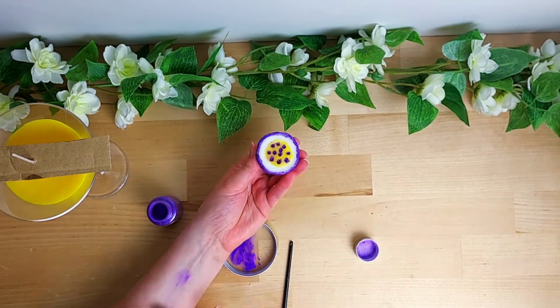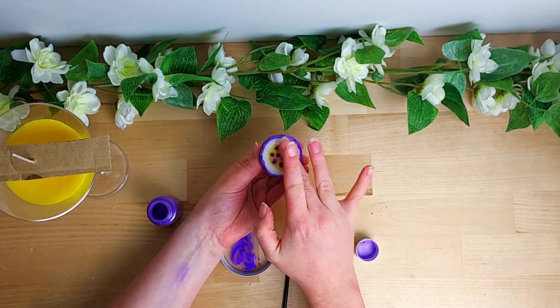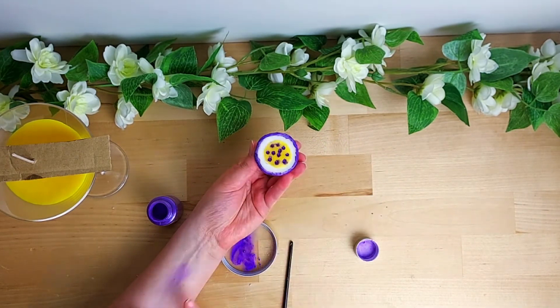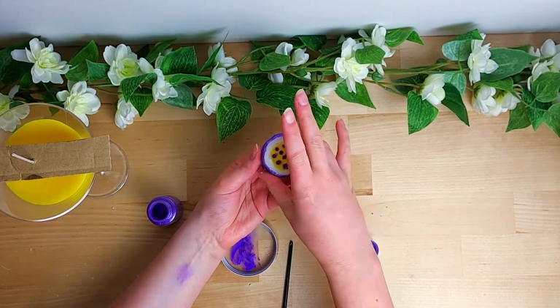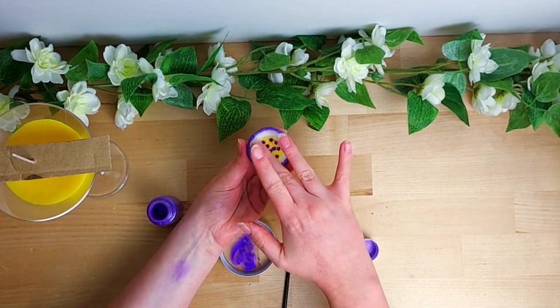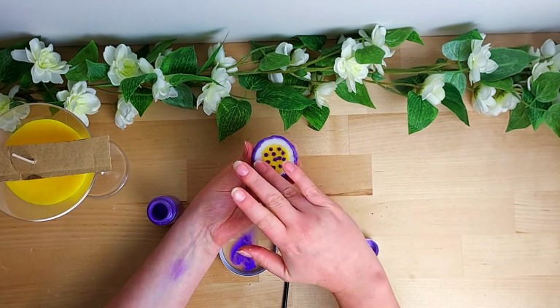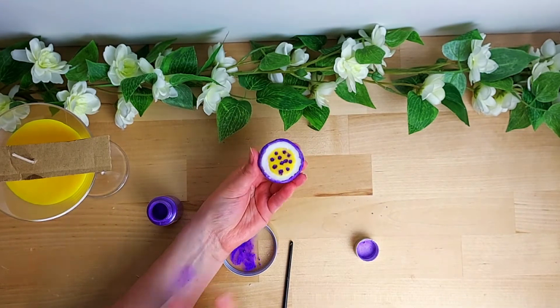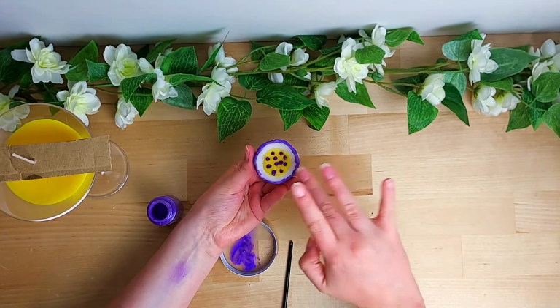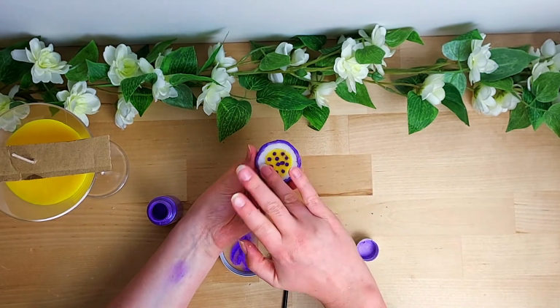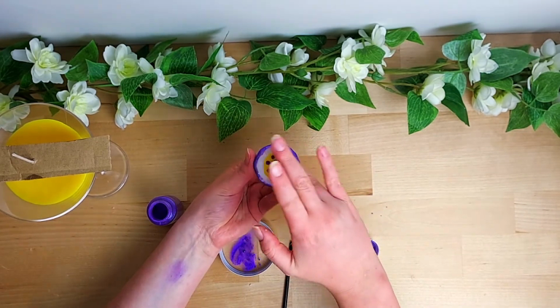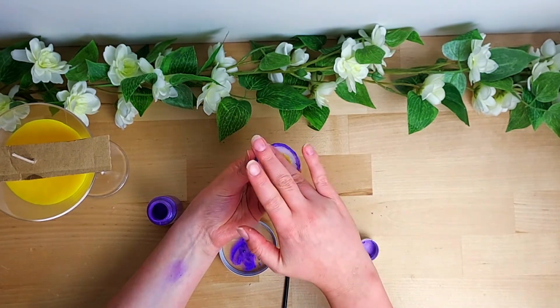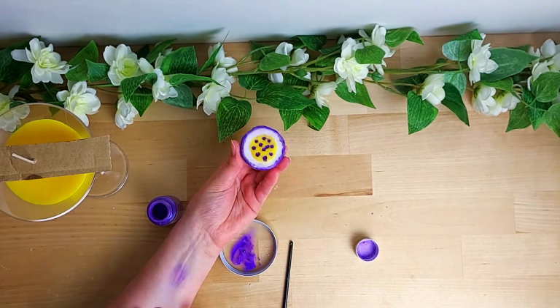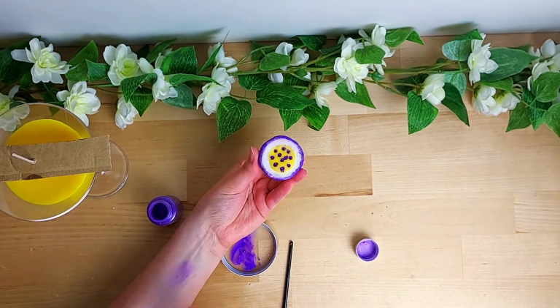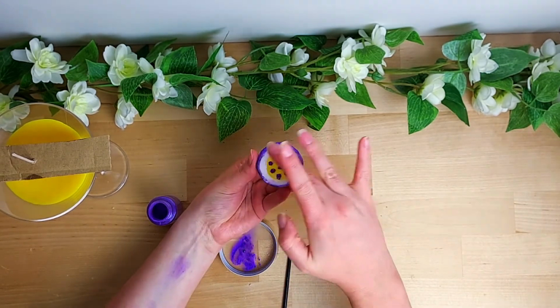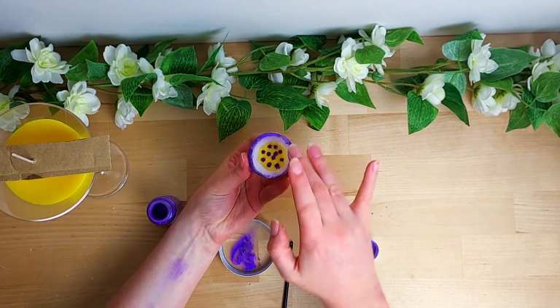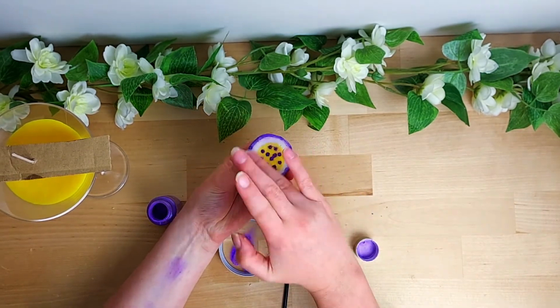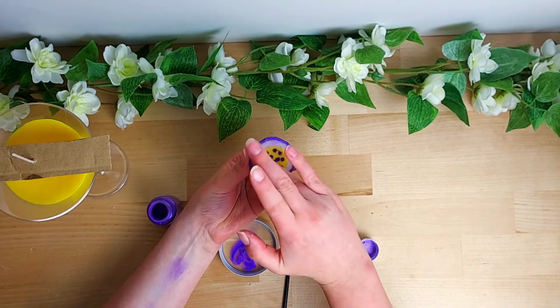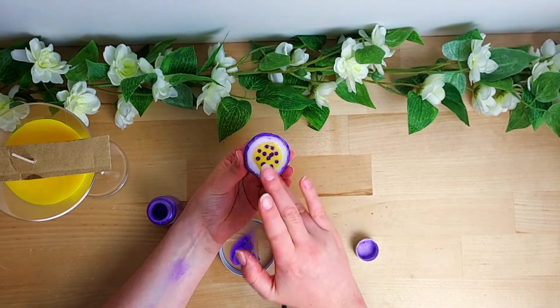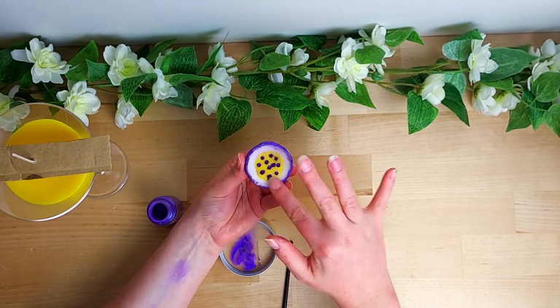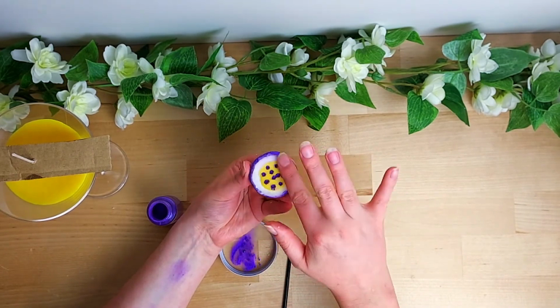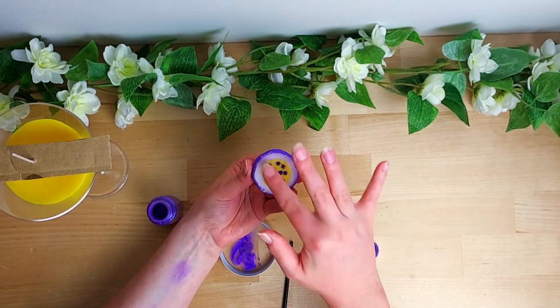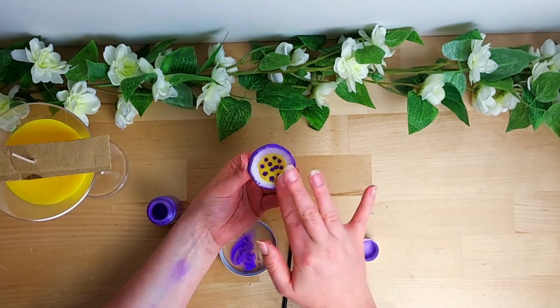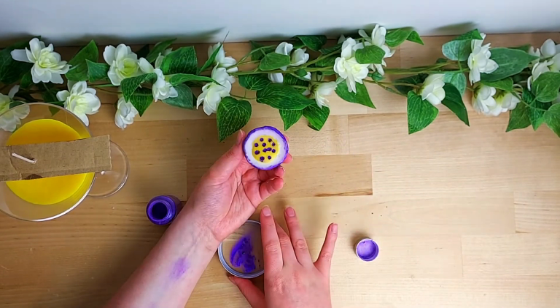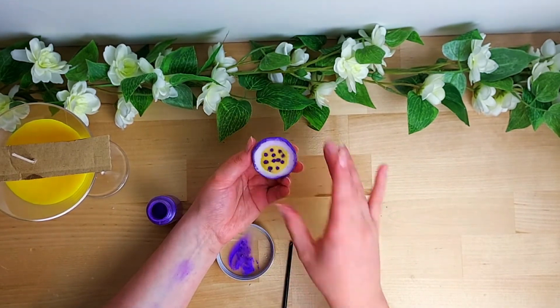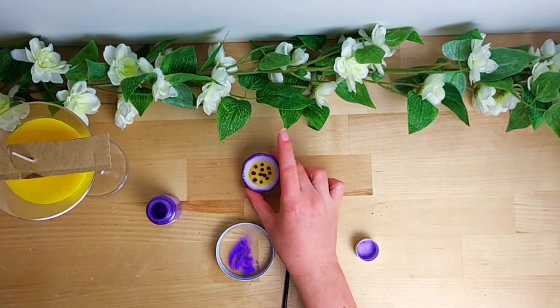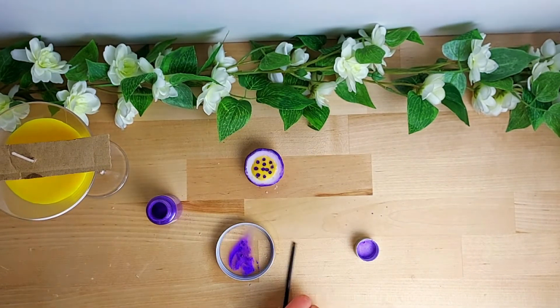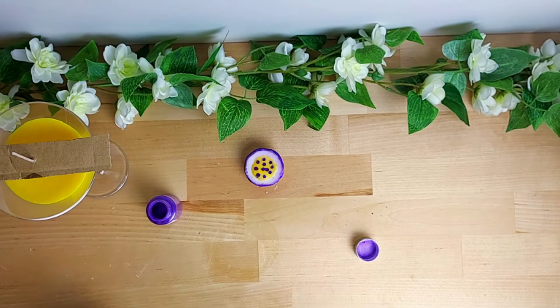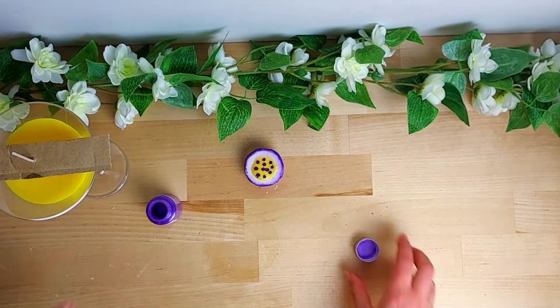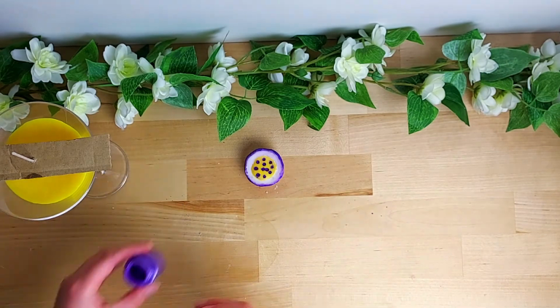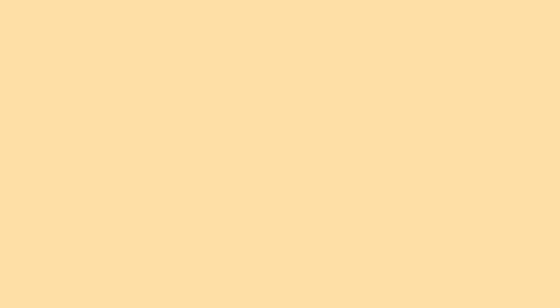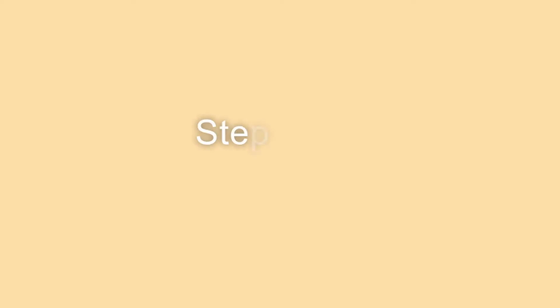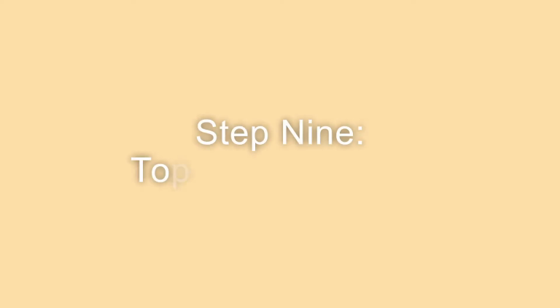Now I'm smudging some of the excess mica around a little bit — one to clean up the edges around the holes, but also to add a slight purple hint to the white so it's not a bright white.